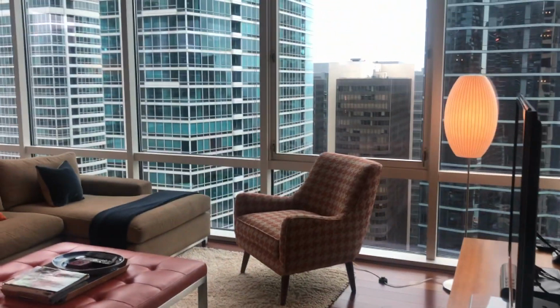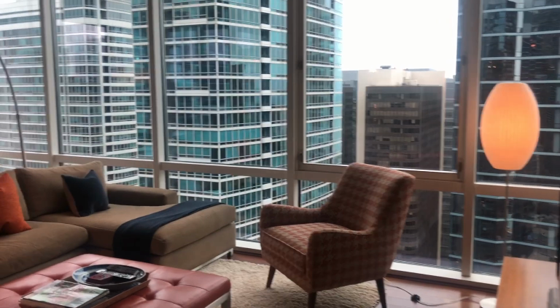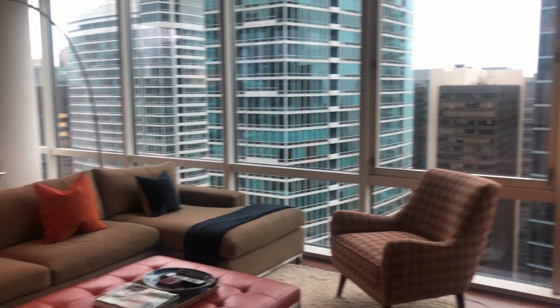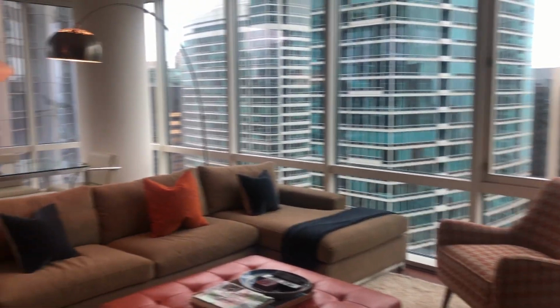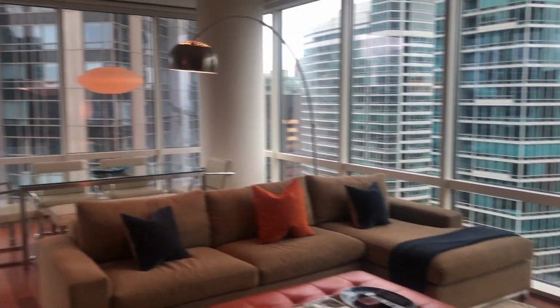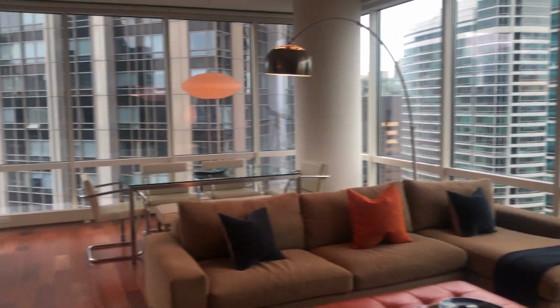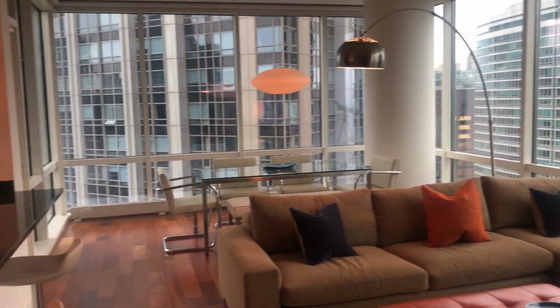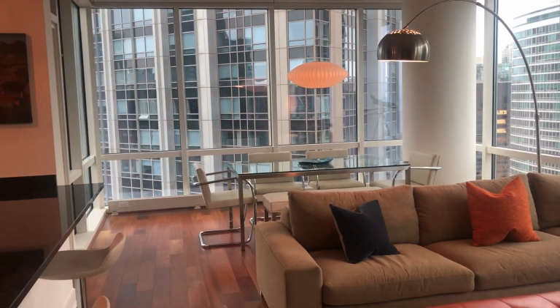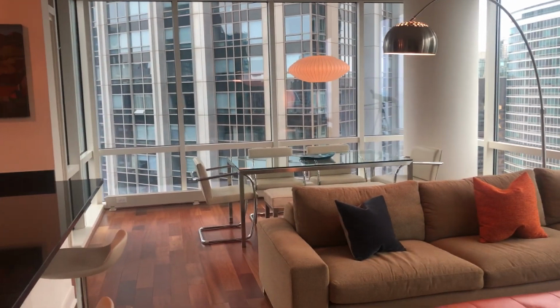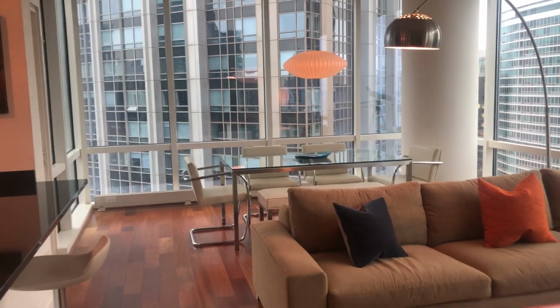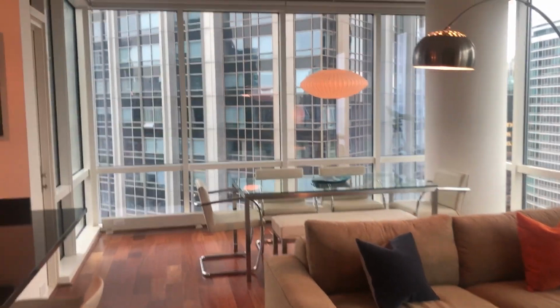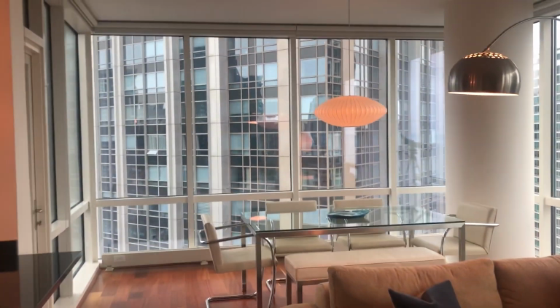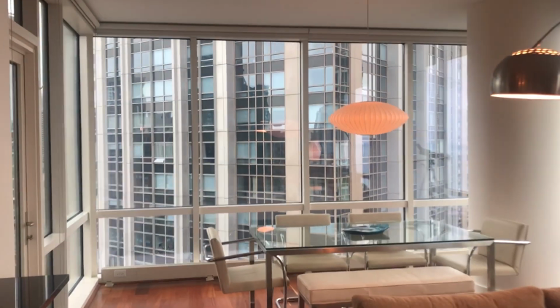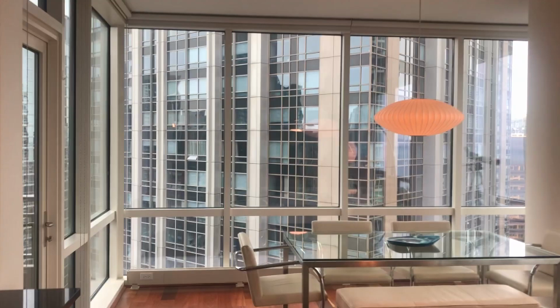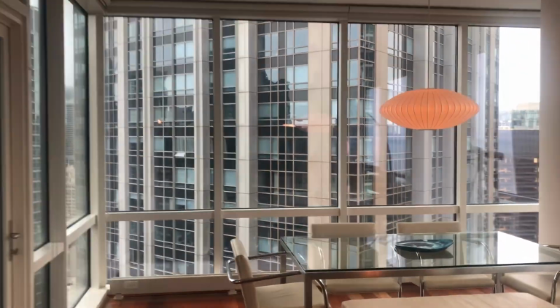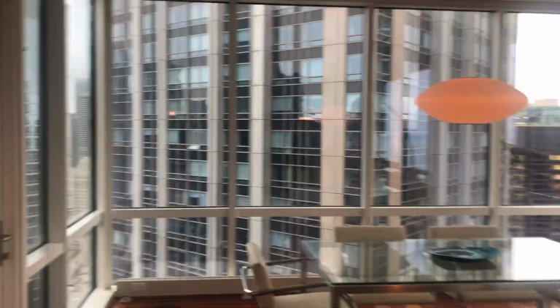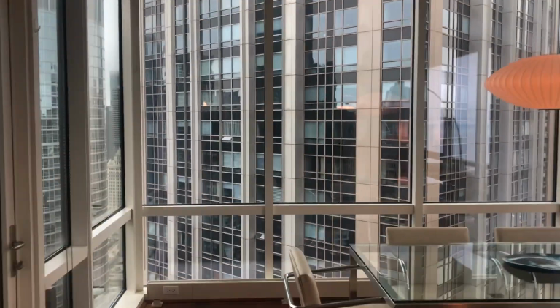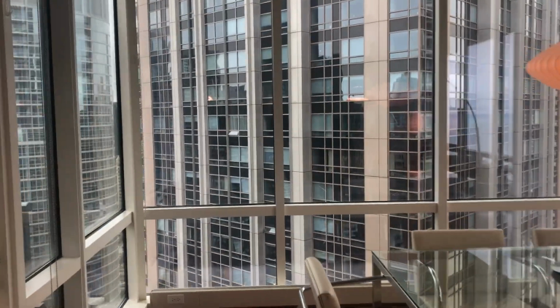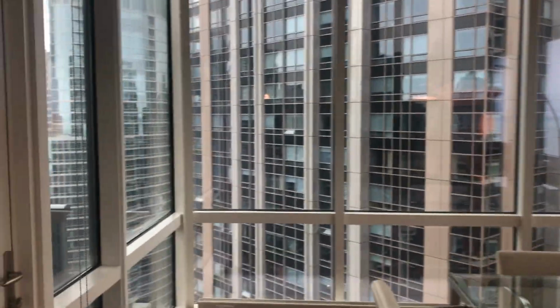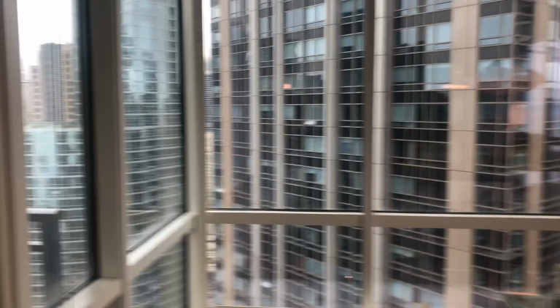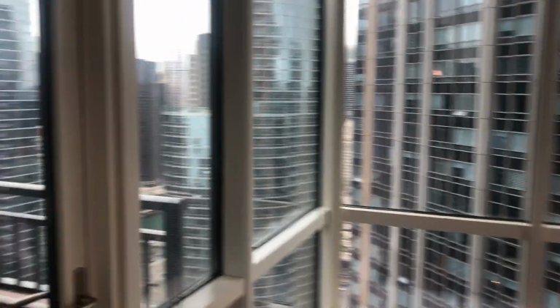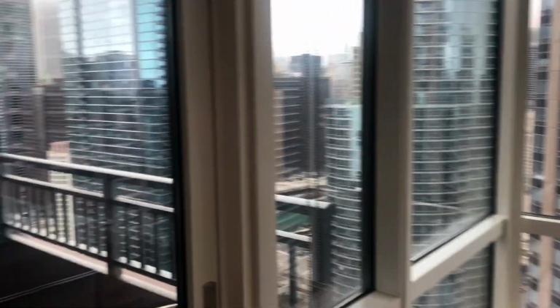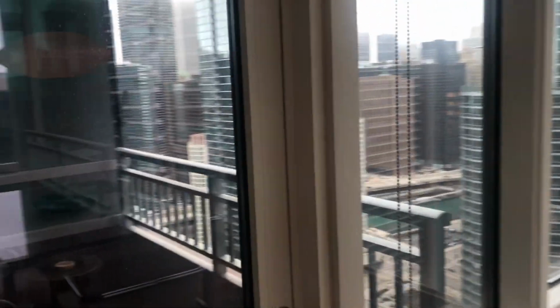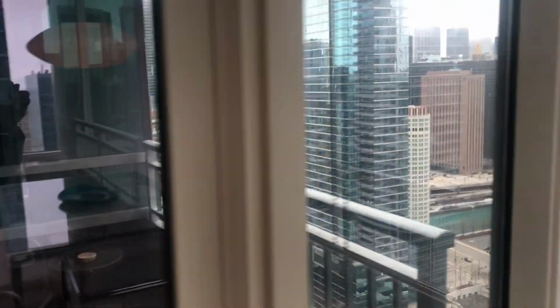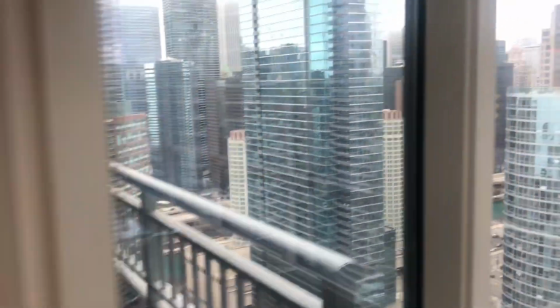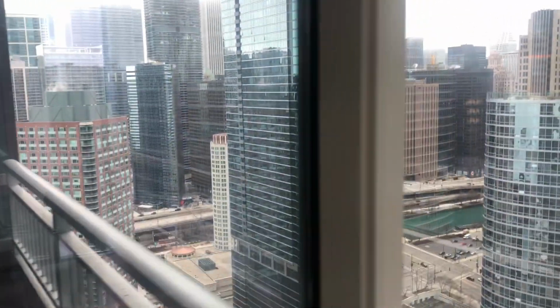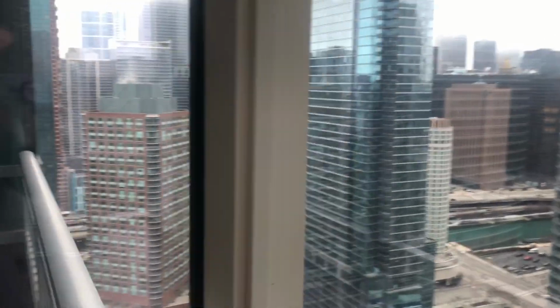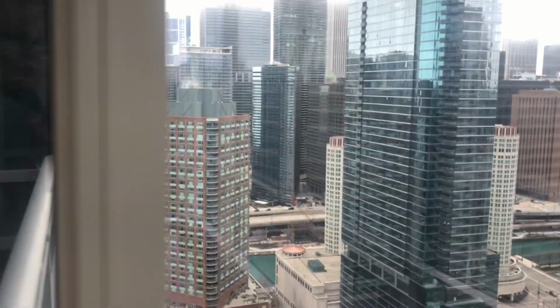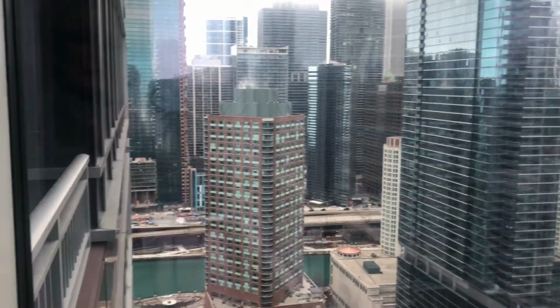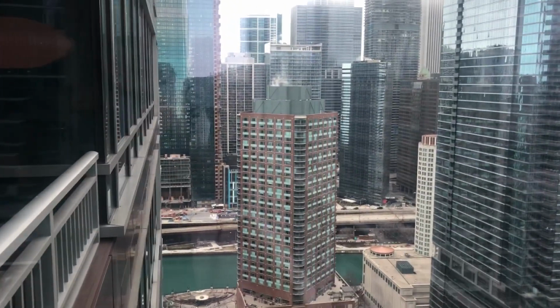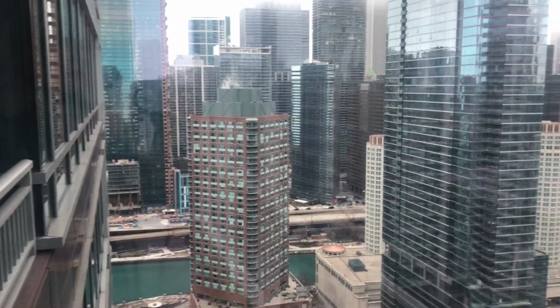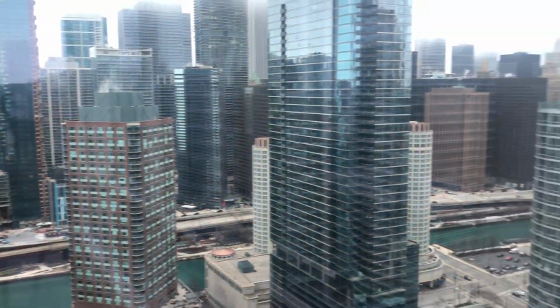We're in the northwest corner with two walls of windows and beautiful views everywhere you look, with the balcony on this side. We're looking south to the river.